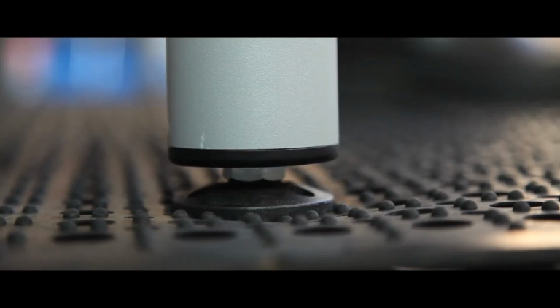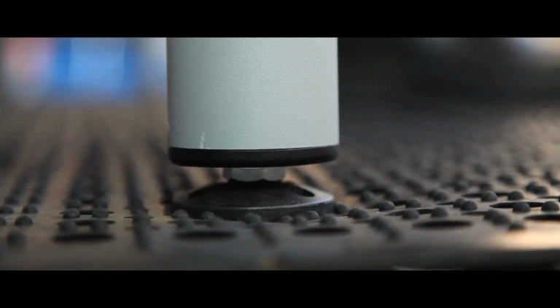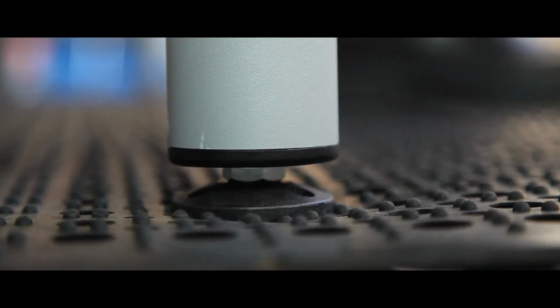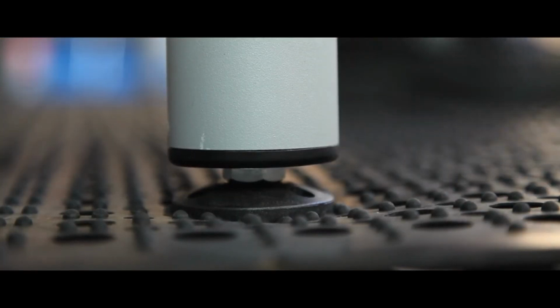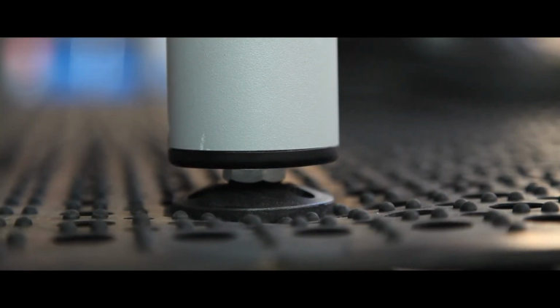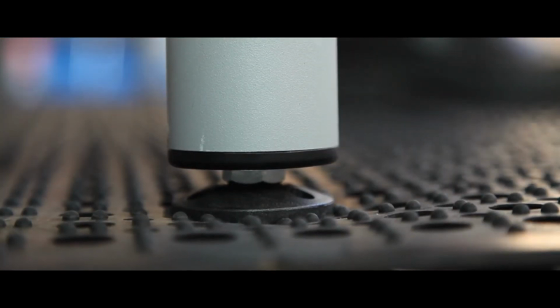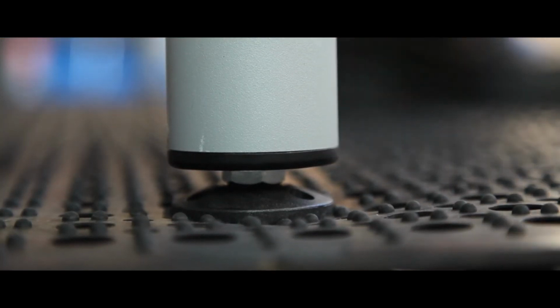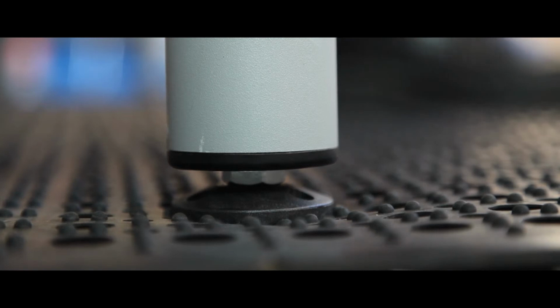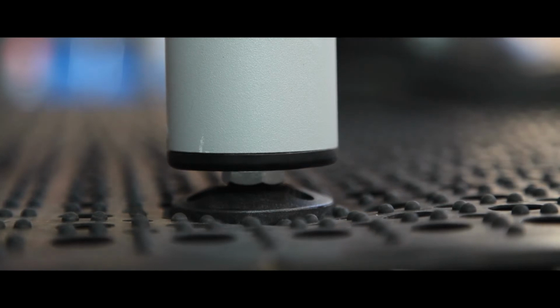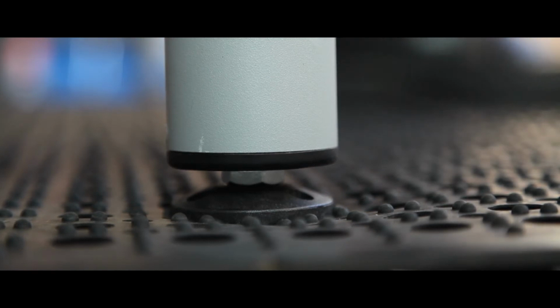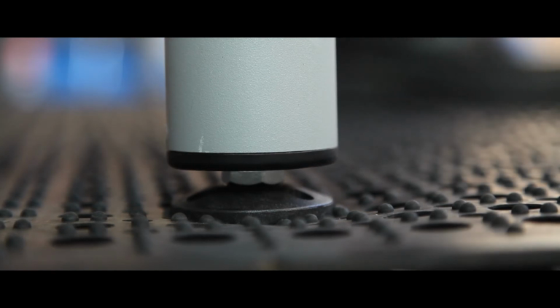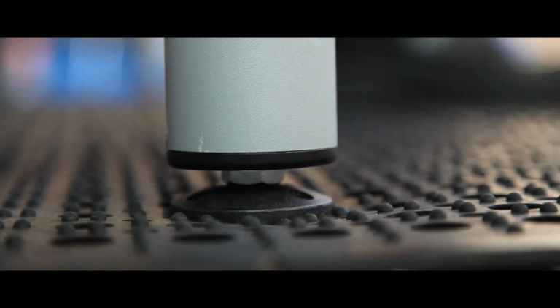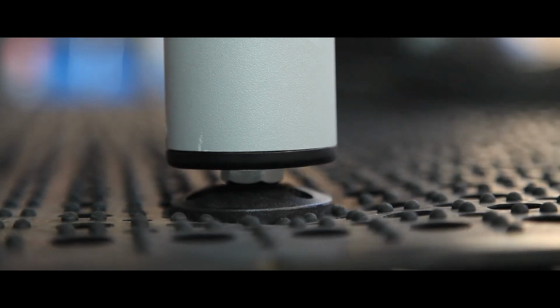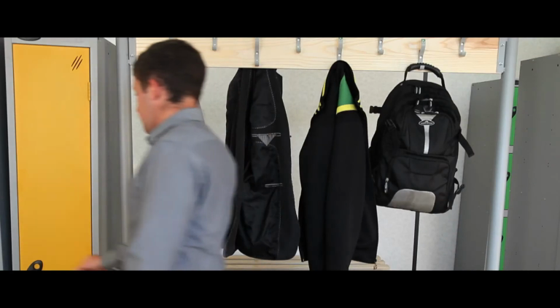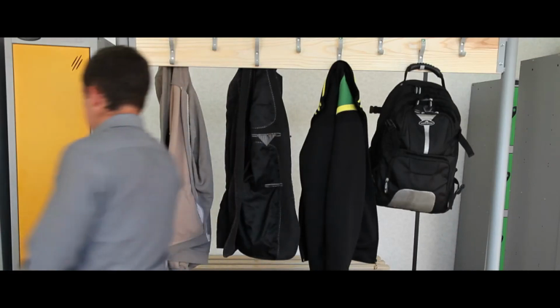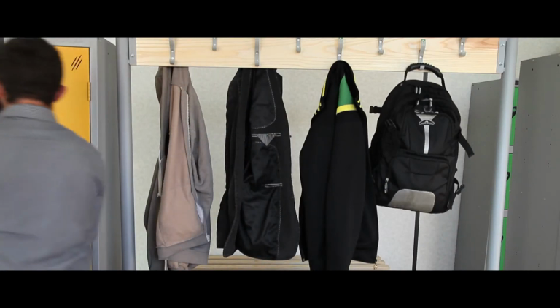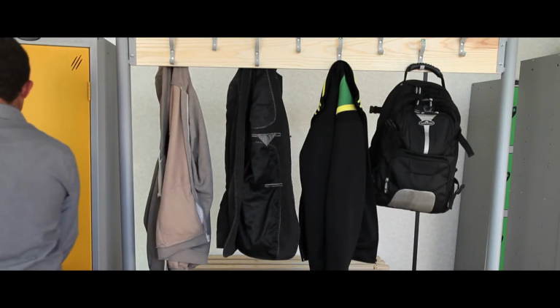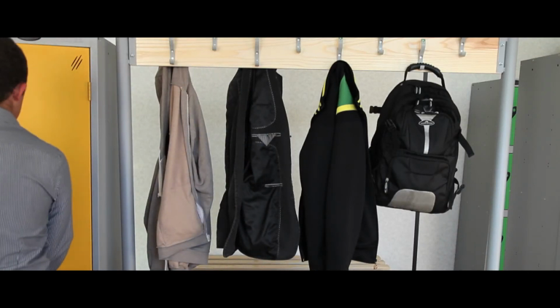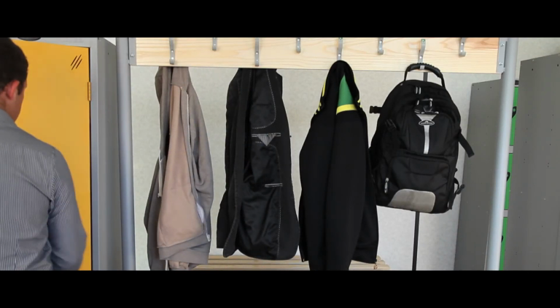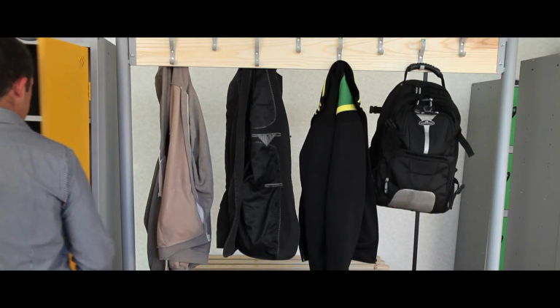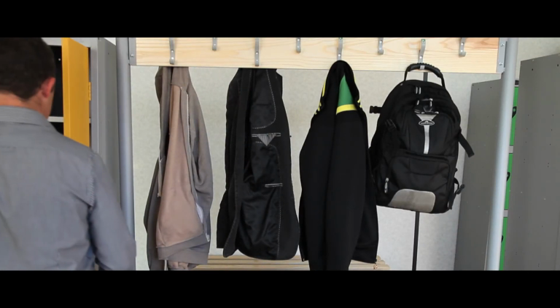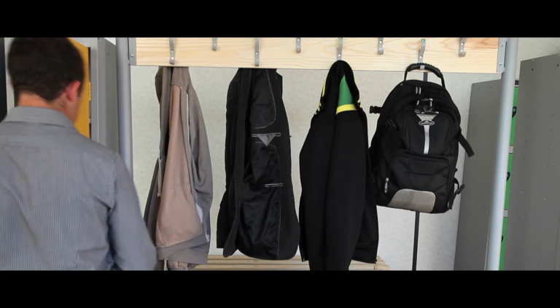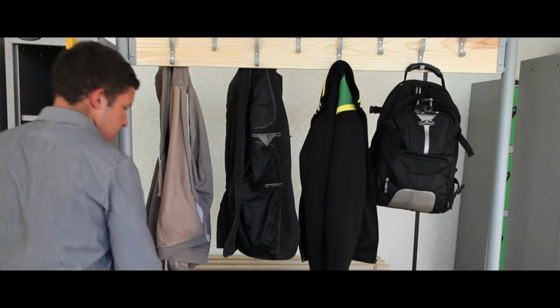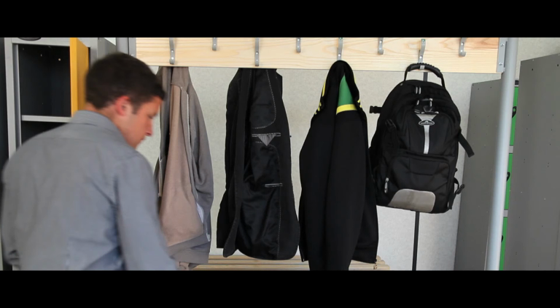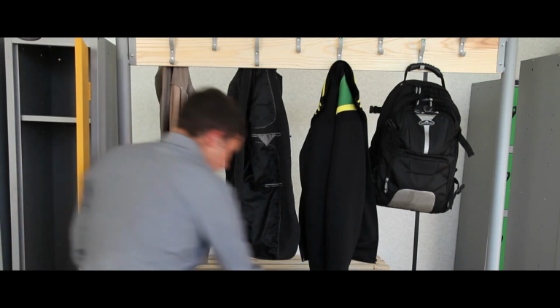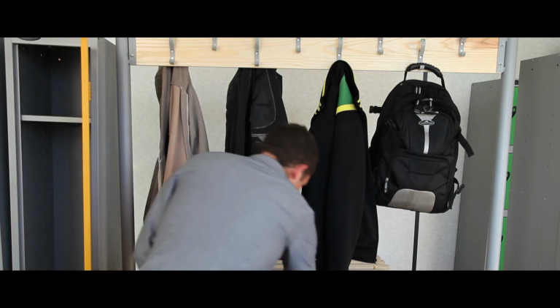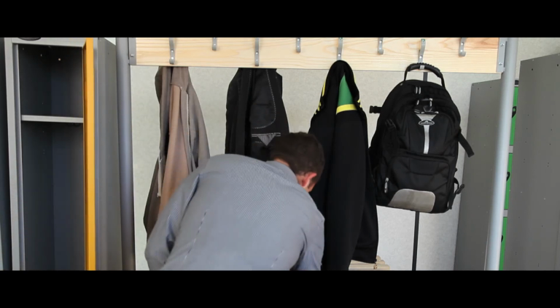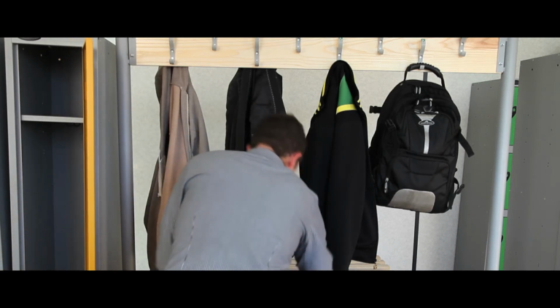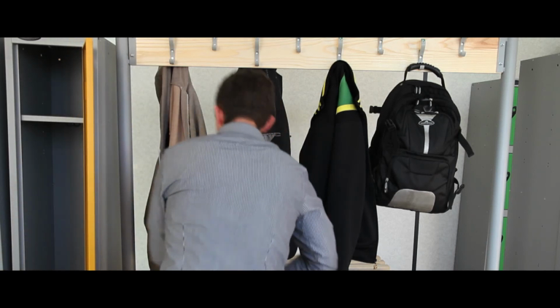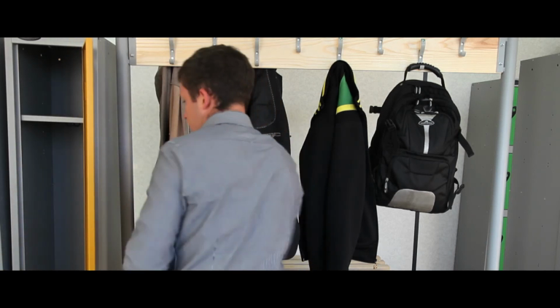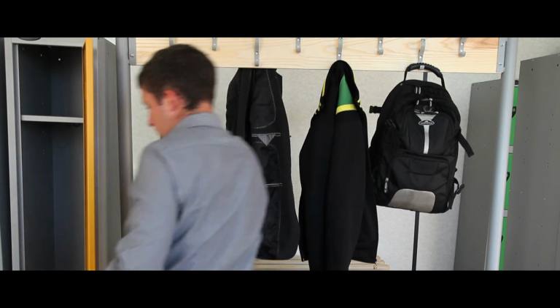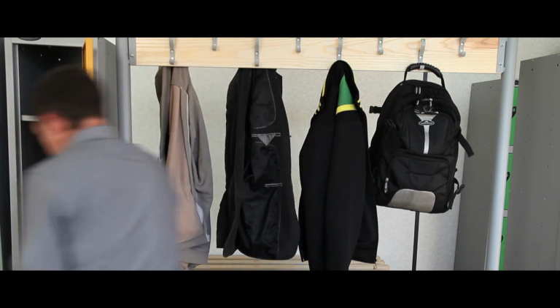Our adjustable feet ensure stability on uneven surfaces. Active coat antibacterial coating reduces E. coli and MRSA superbug issues.